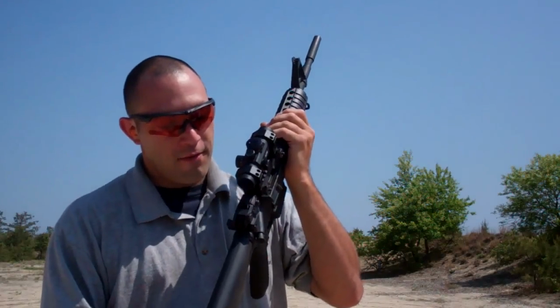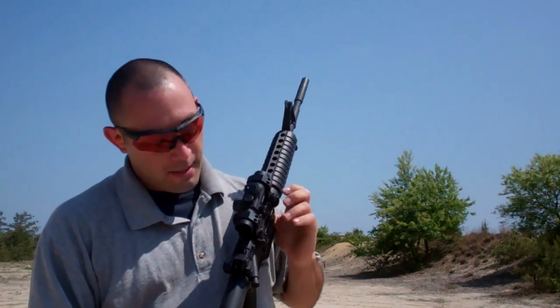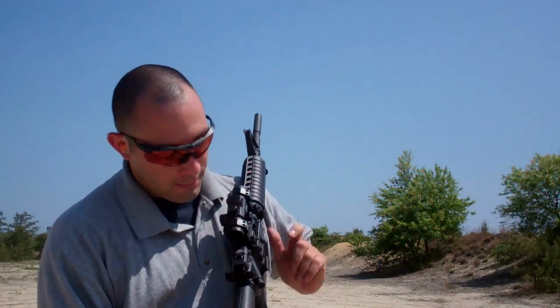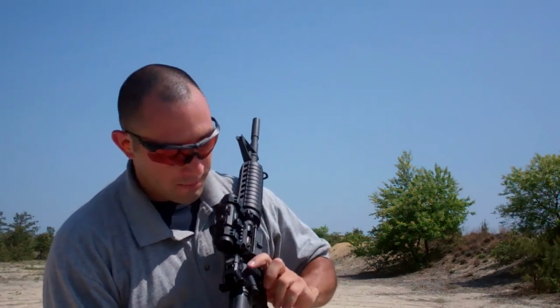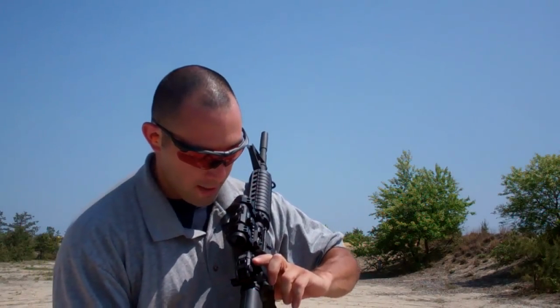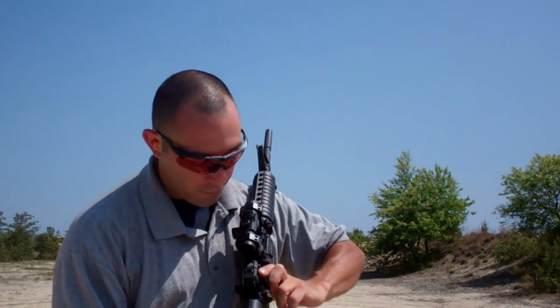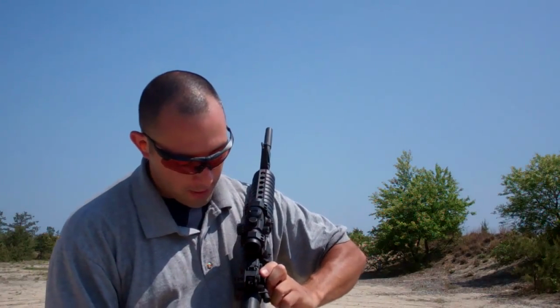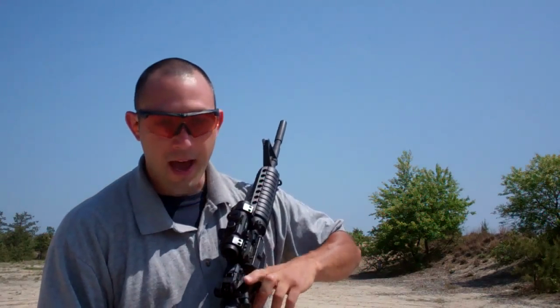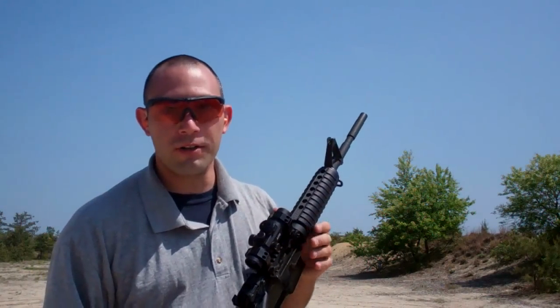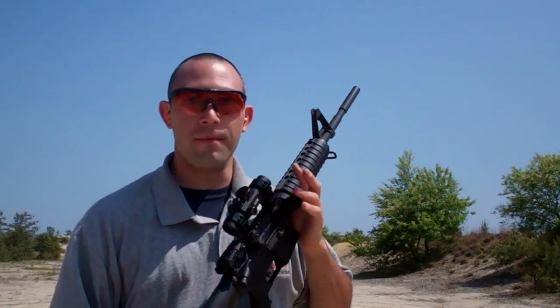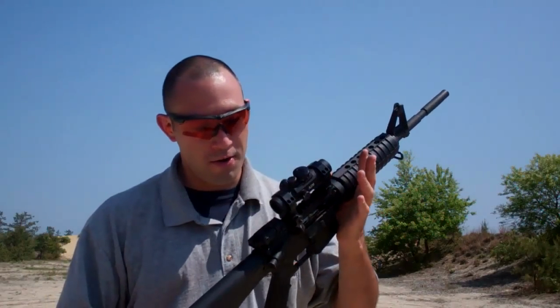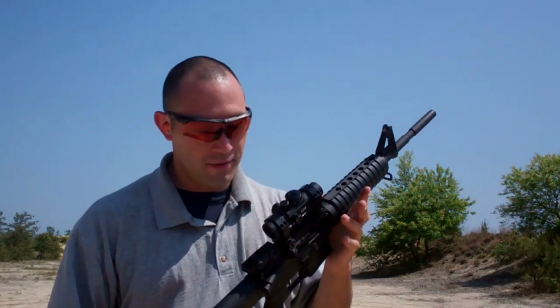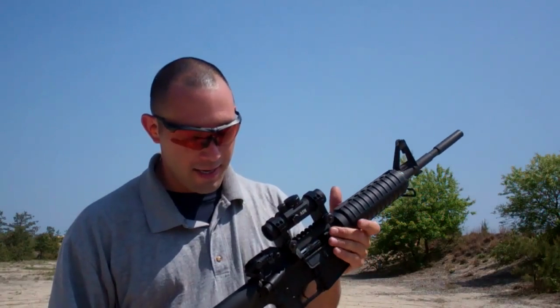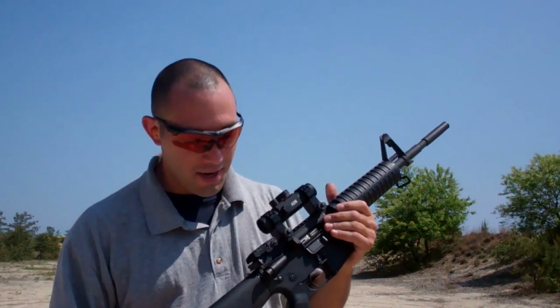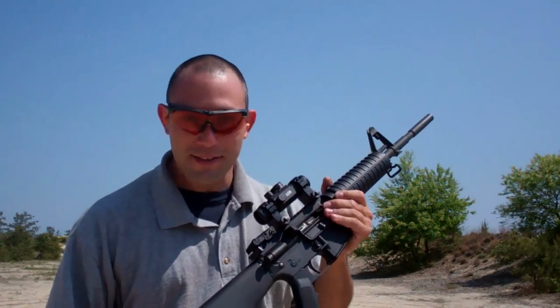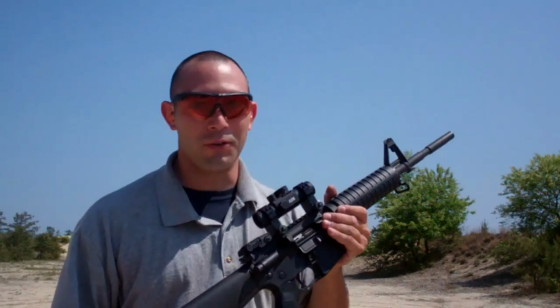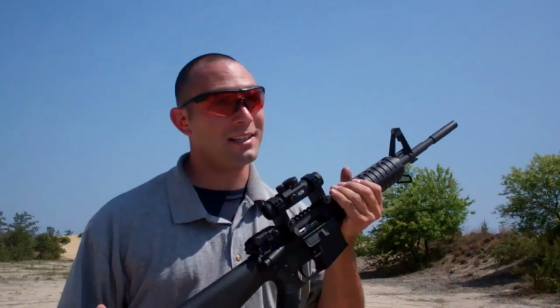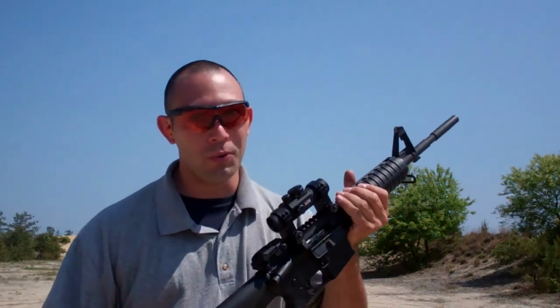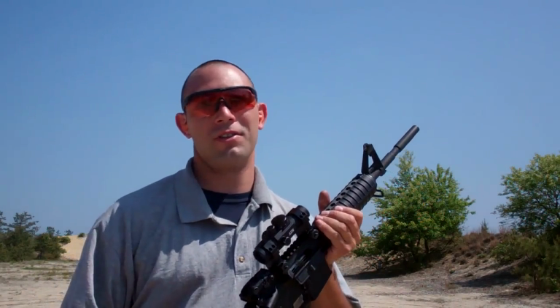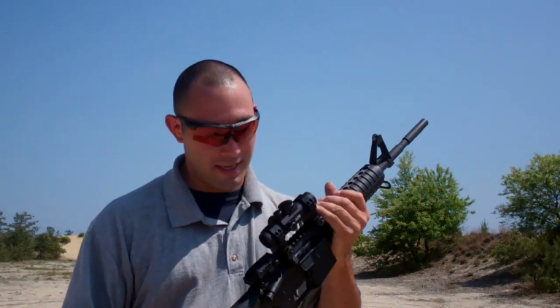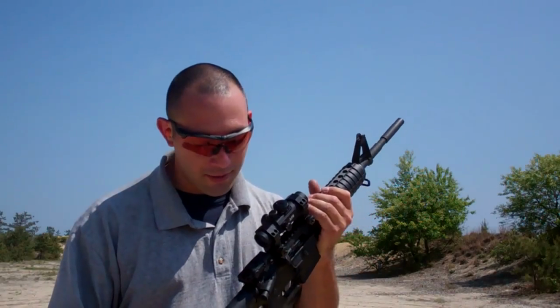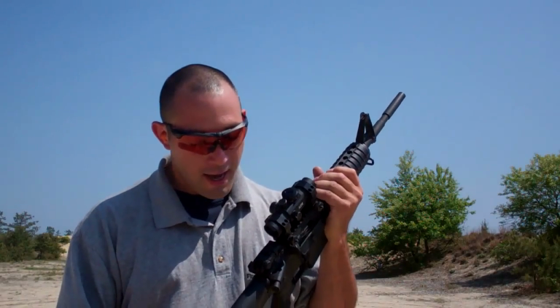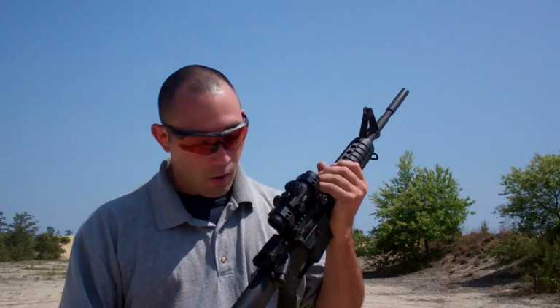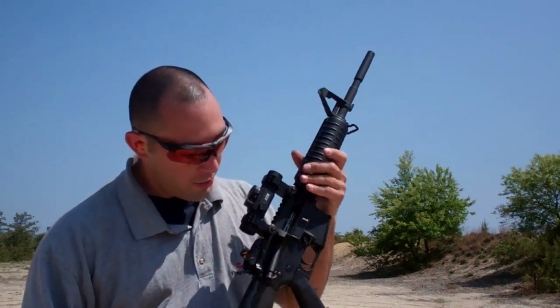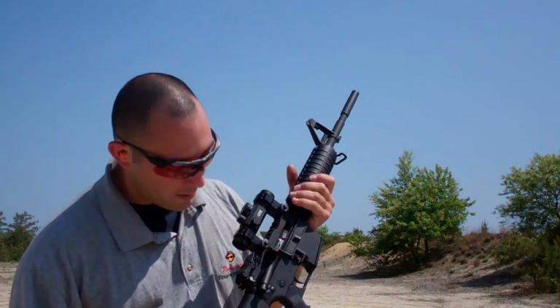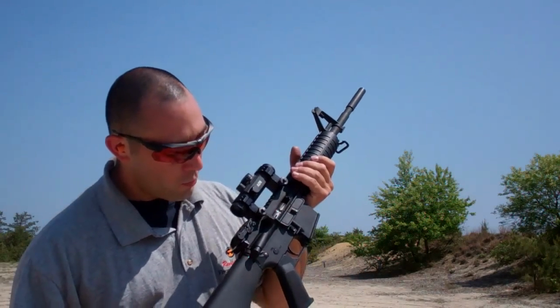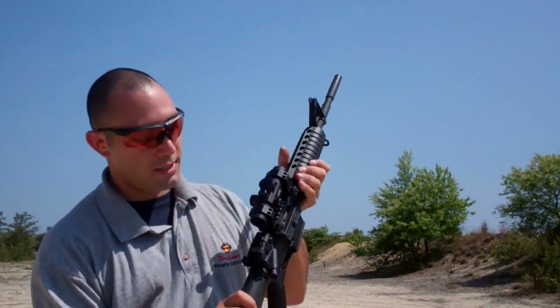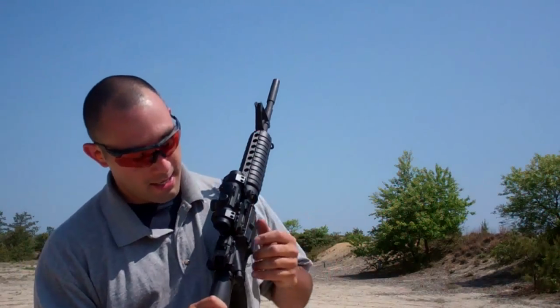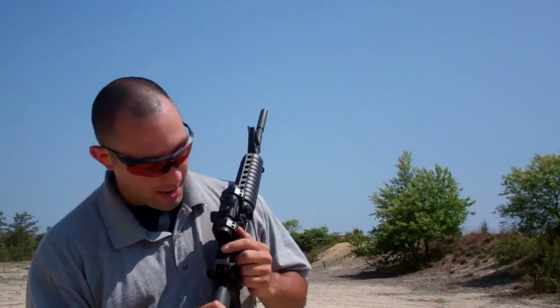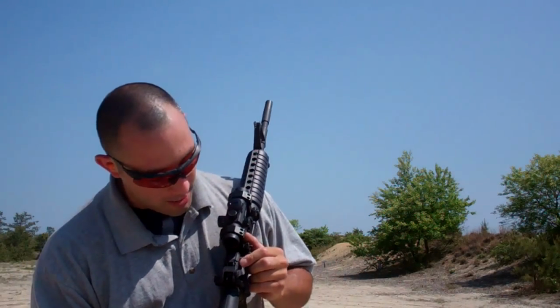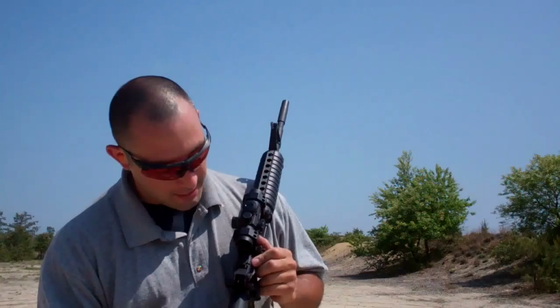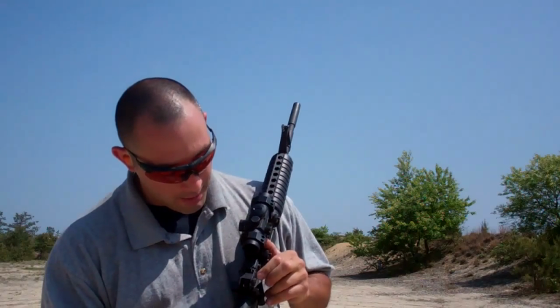If you haven't been living in a box, then you've probably heard of Magpul and you know them for their innovative designs and tactical cool stuff that they have out there. One of the things that I'm going to be working with today is their backup iron sight, the MBUS.